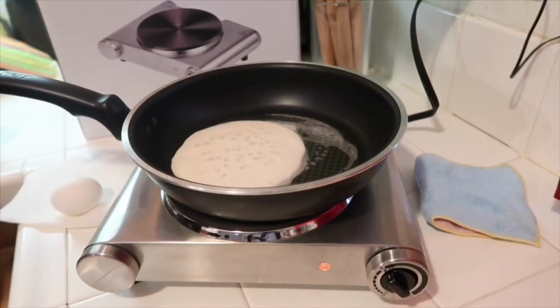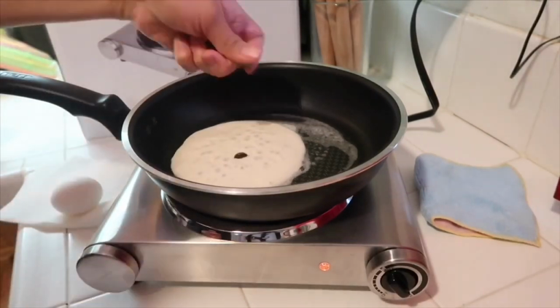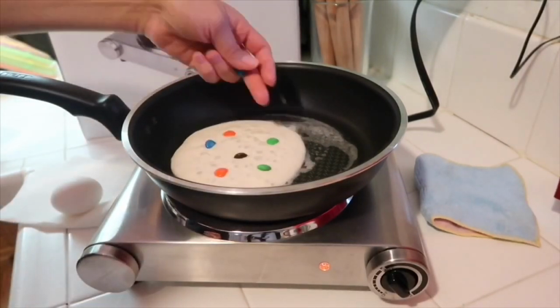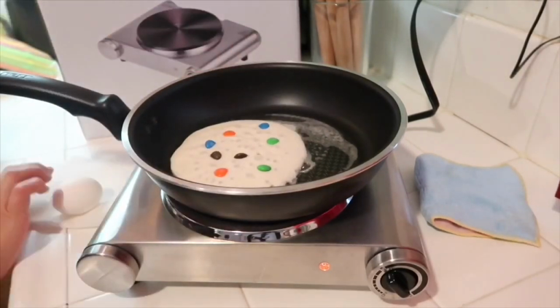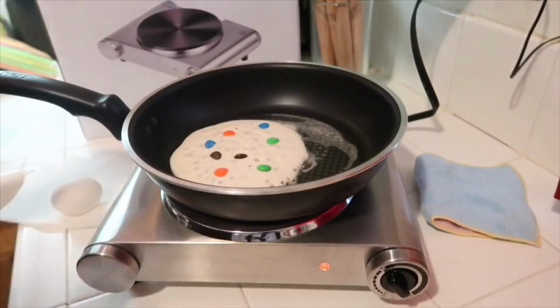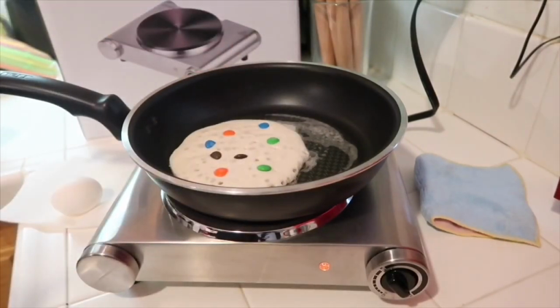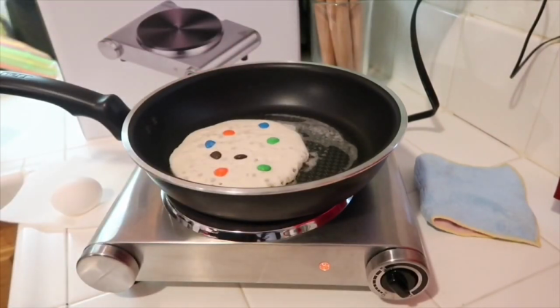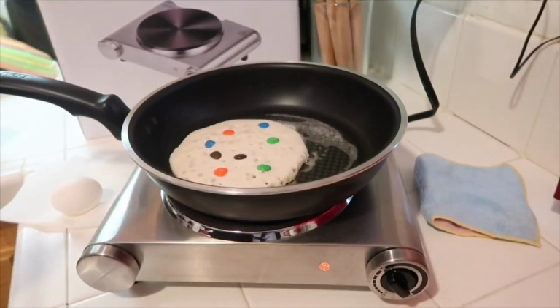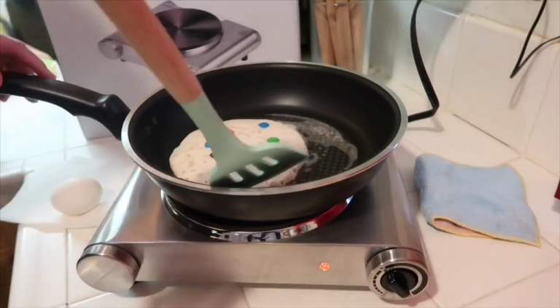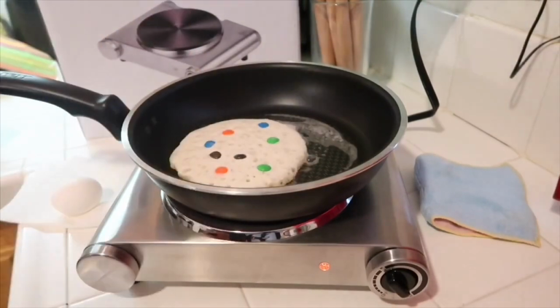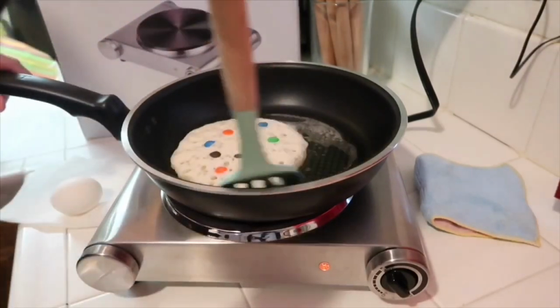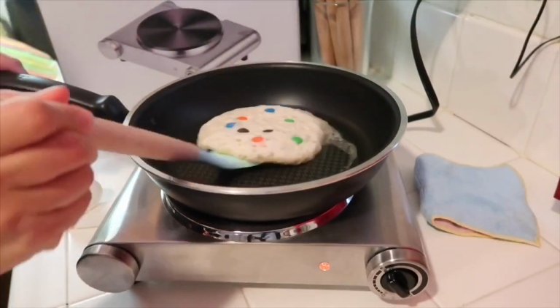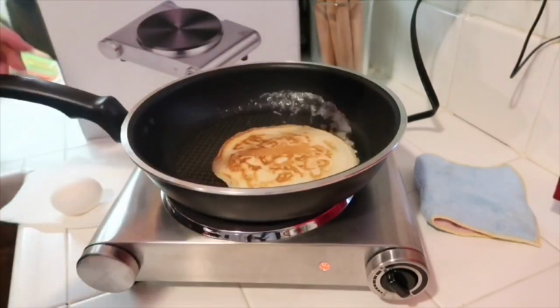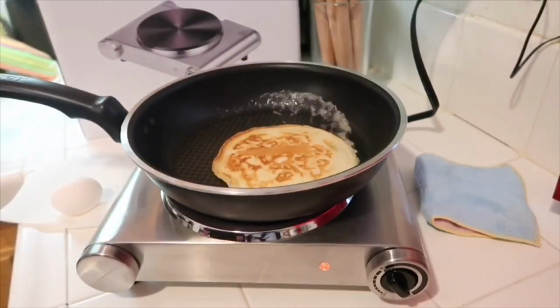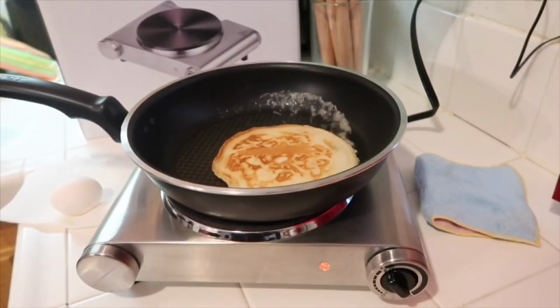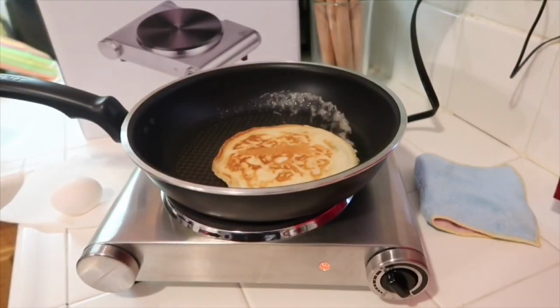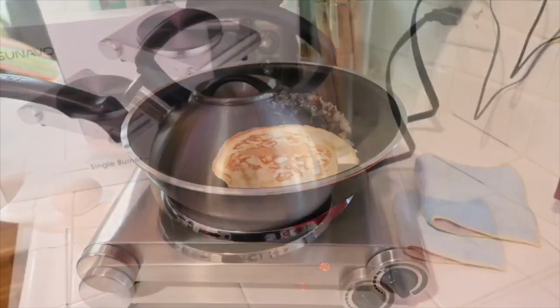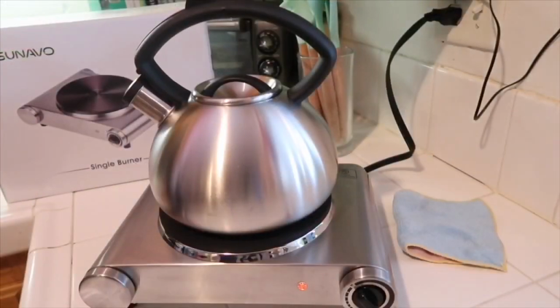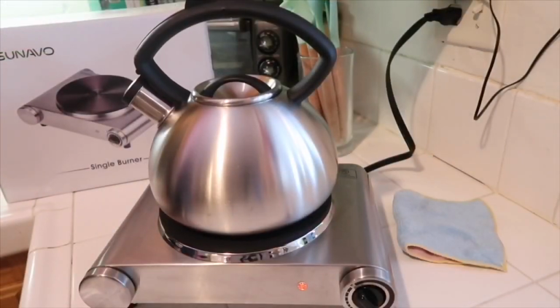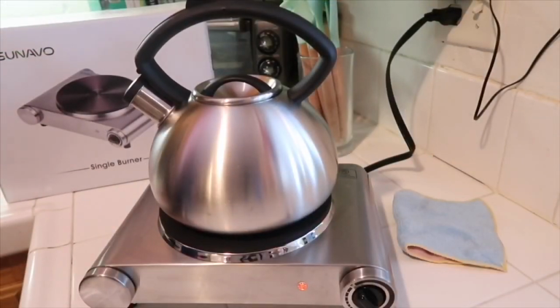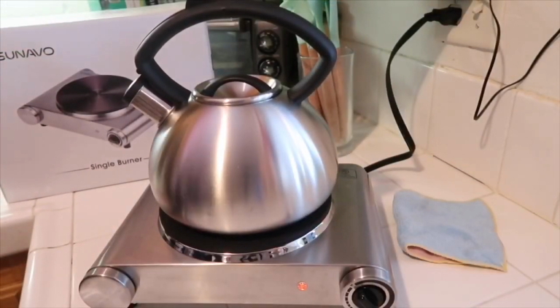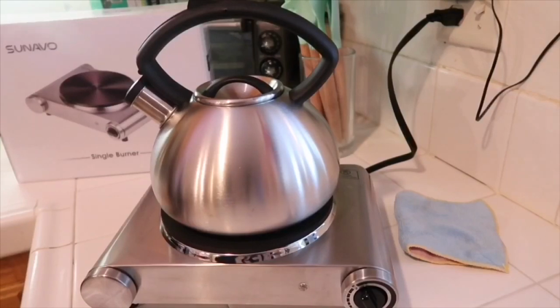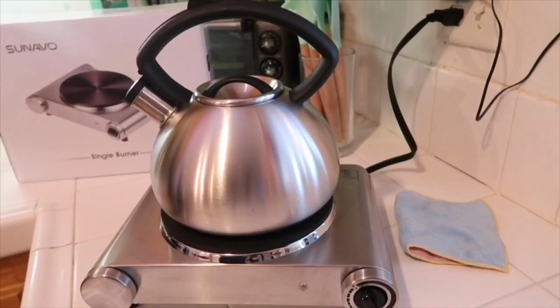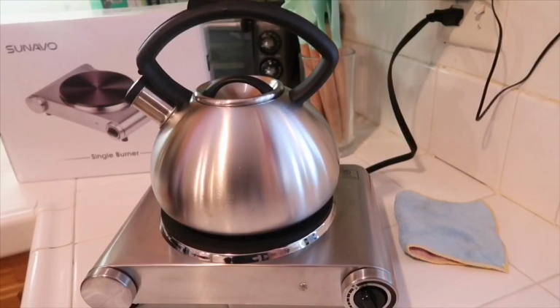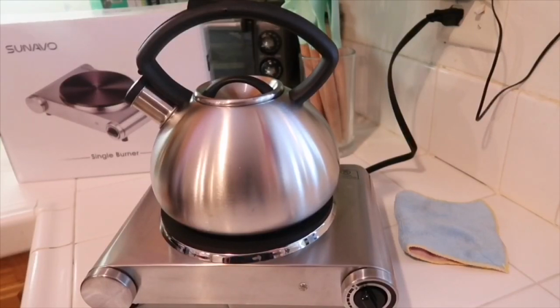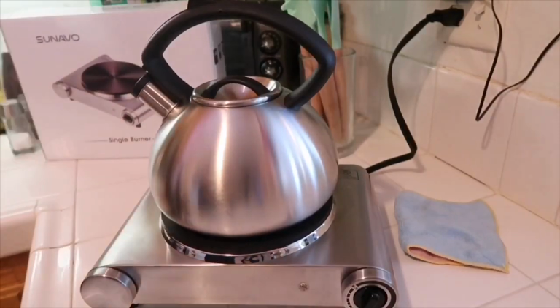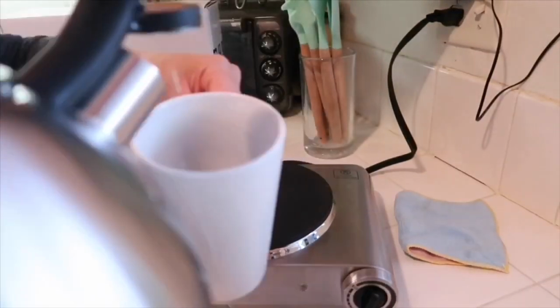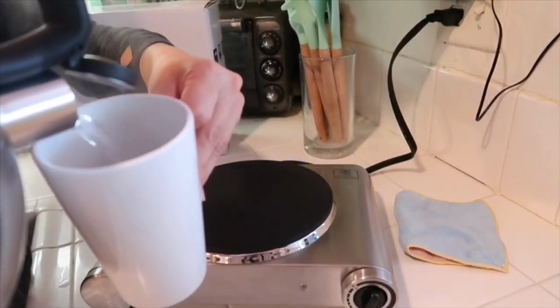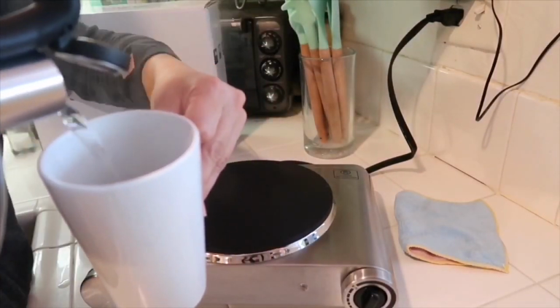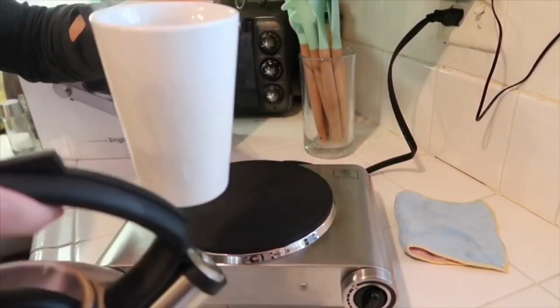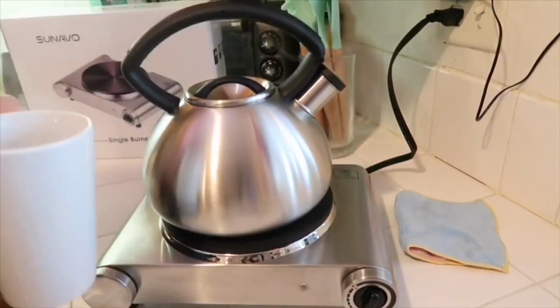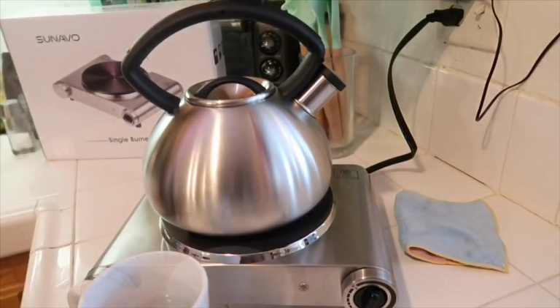Now I decided we're going to do some pancakes to try it out. My little girl loves pancakes and M&Ms, so here is her favorite pancake. Then I went ahead and boiled some water — you can see it's steaming really well.